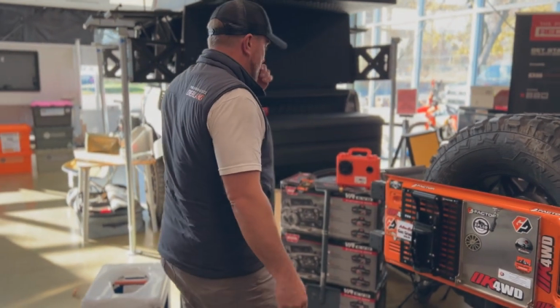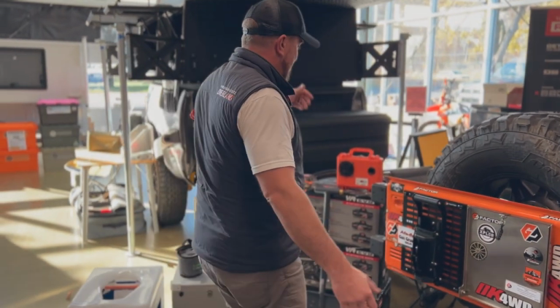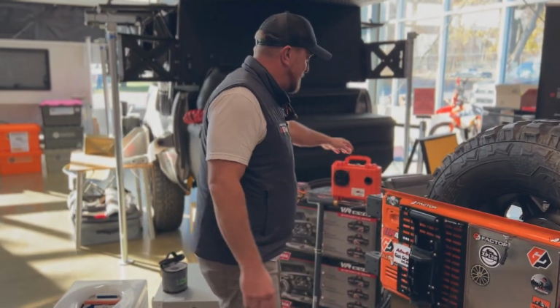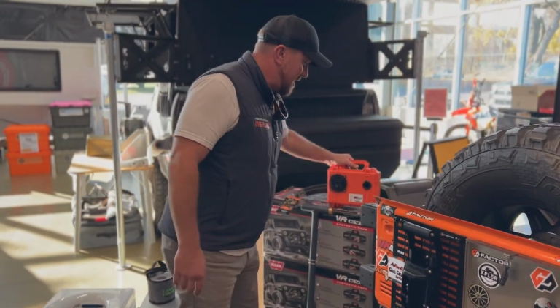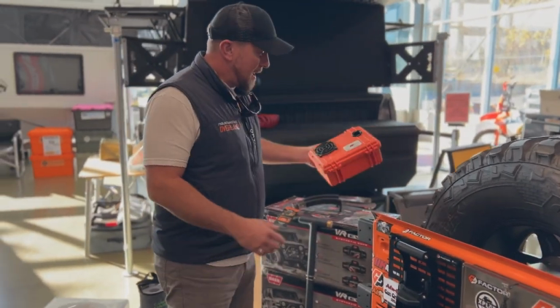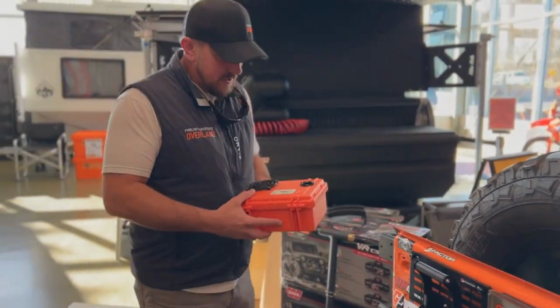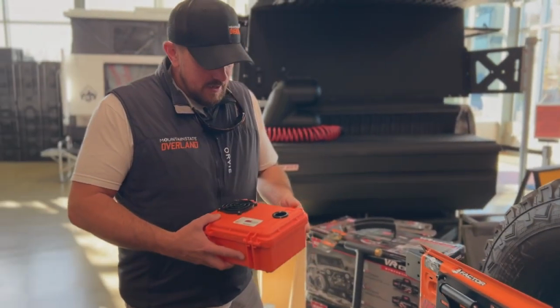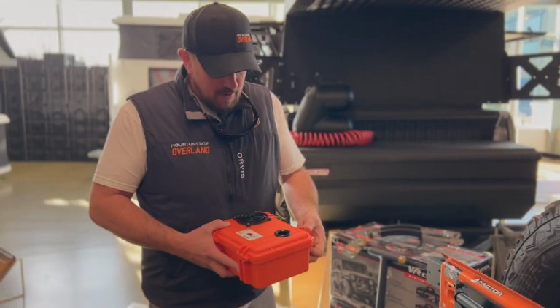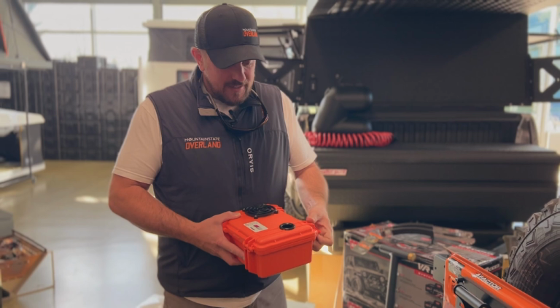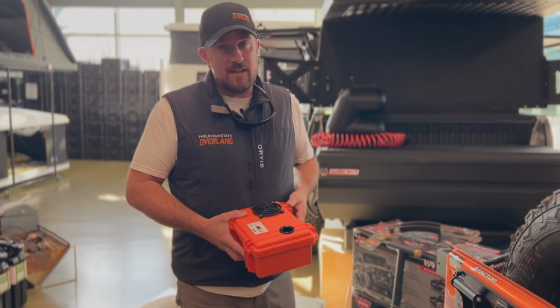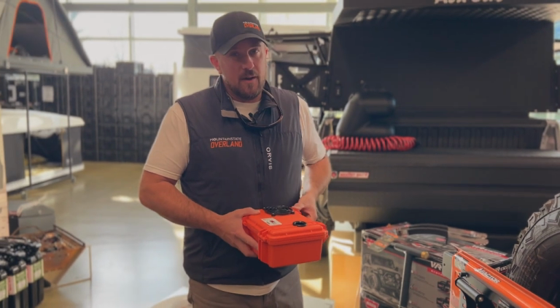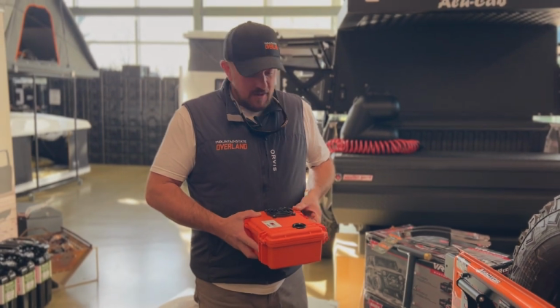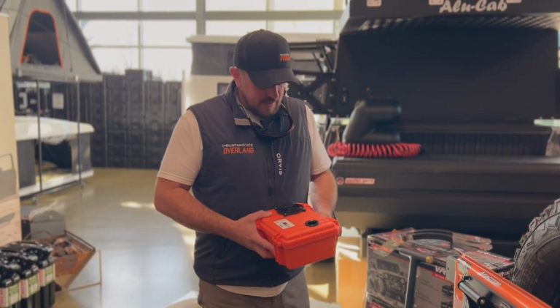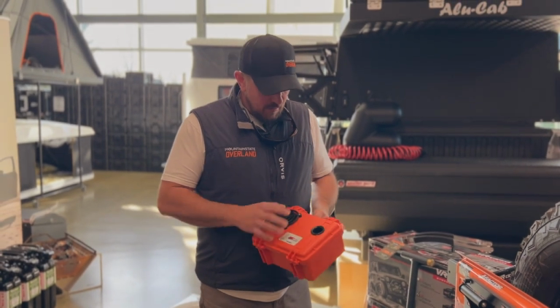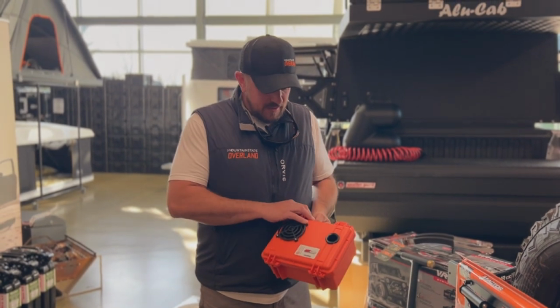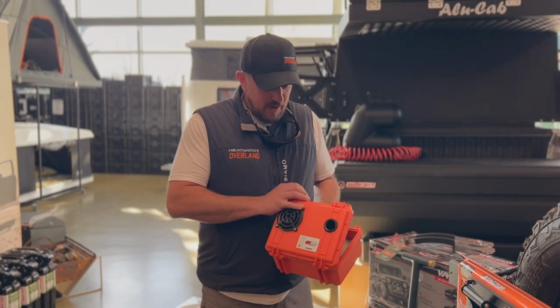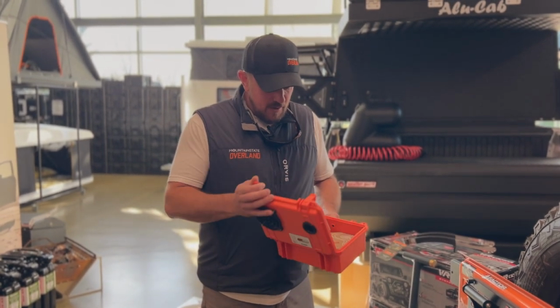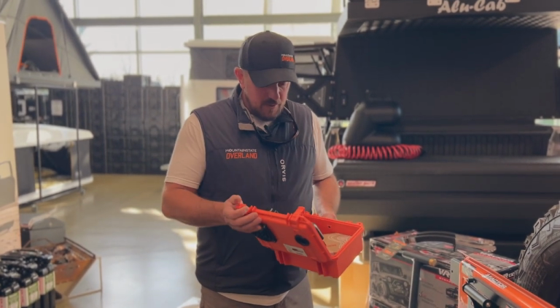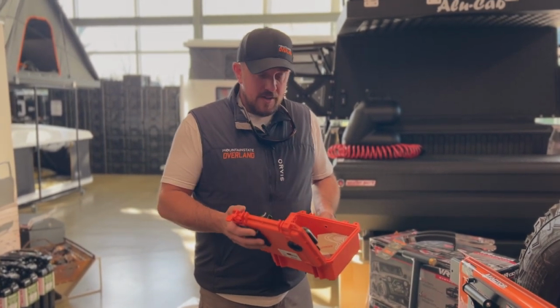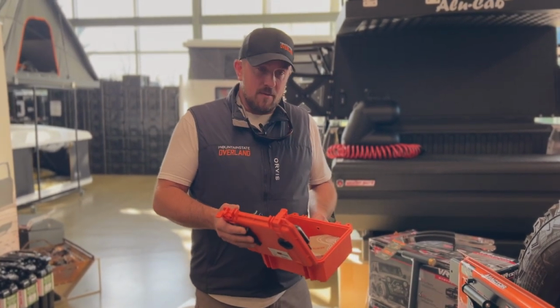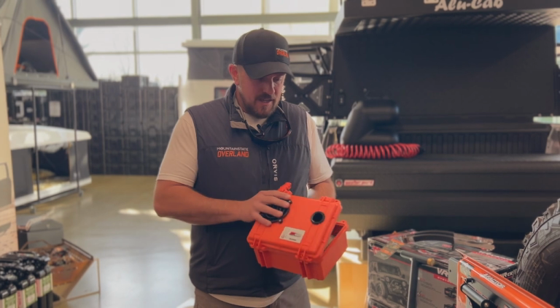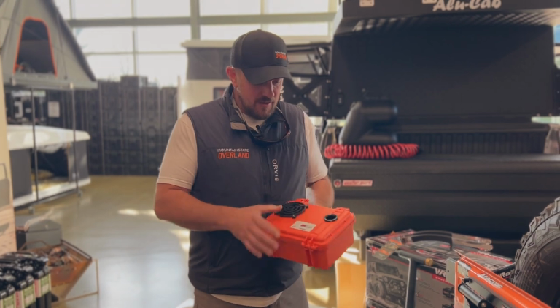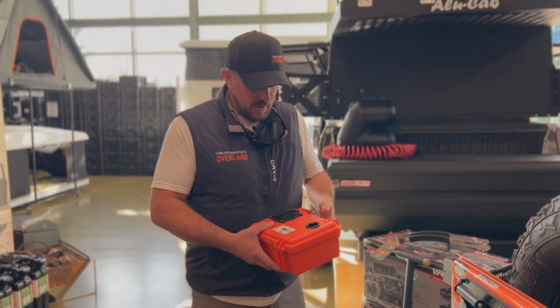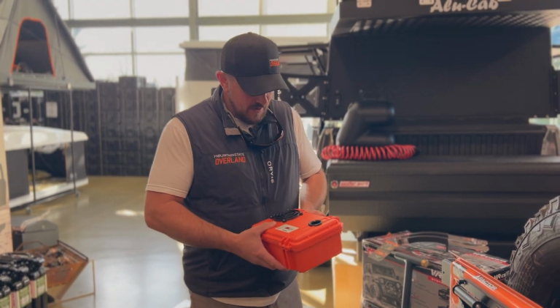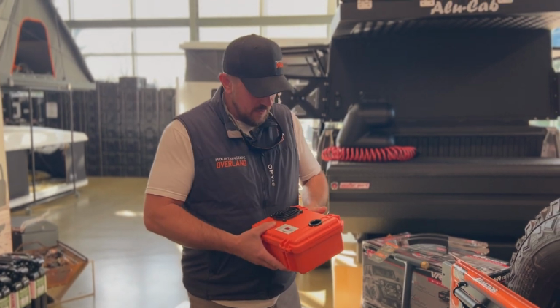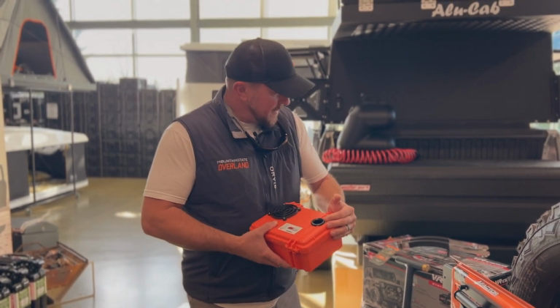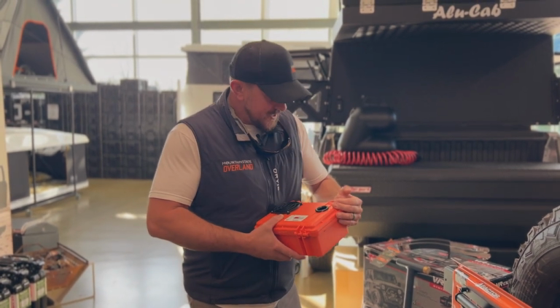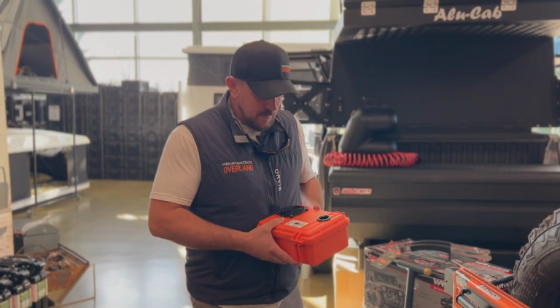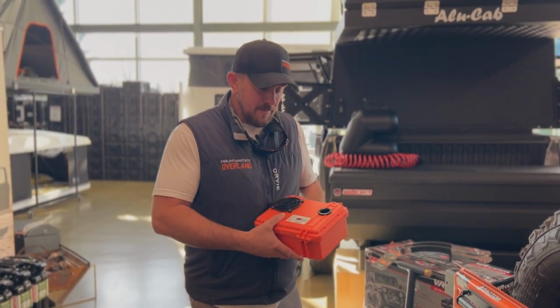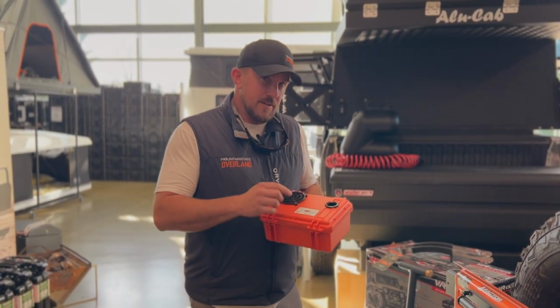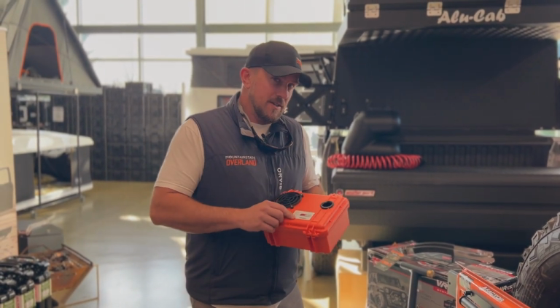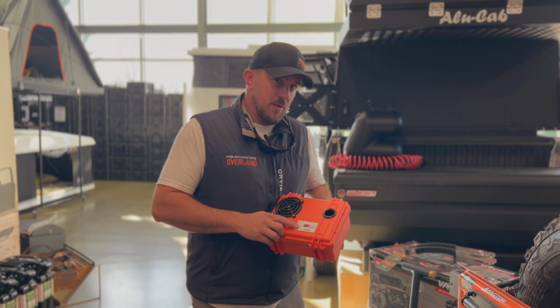Deemer Box. I can't speak enough about Deemer Box and this is the DB1. This is a Deemer Box collaboration that OK Four Wheel Drive did with Deemer Box and they've got their faceplate on here. So this is another good piece and I believe this is priced at $249.